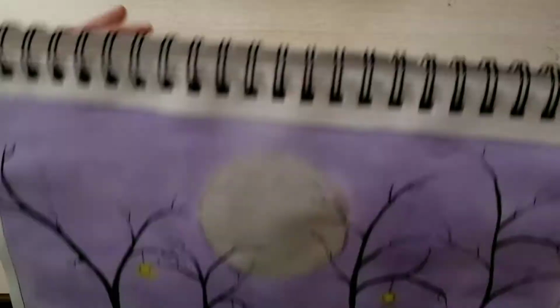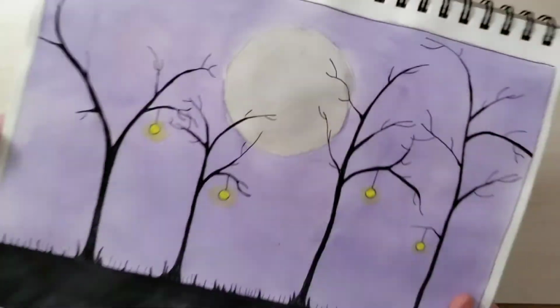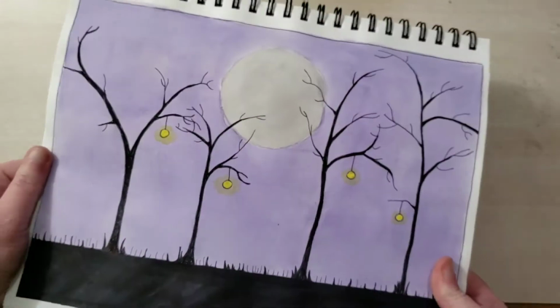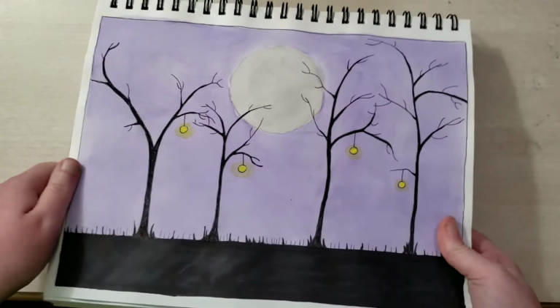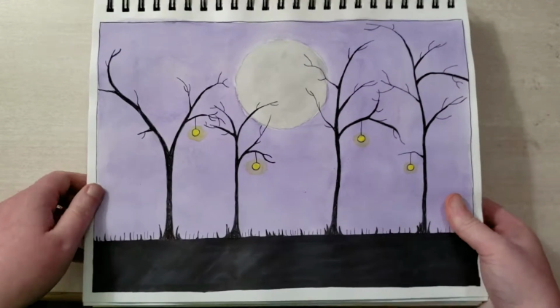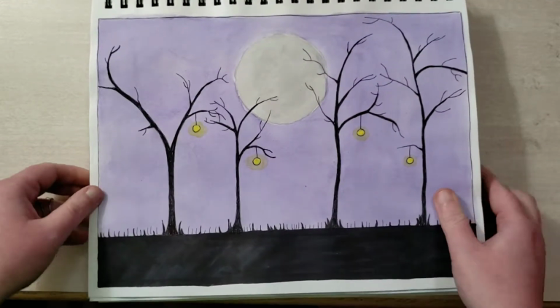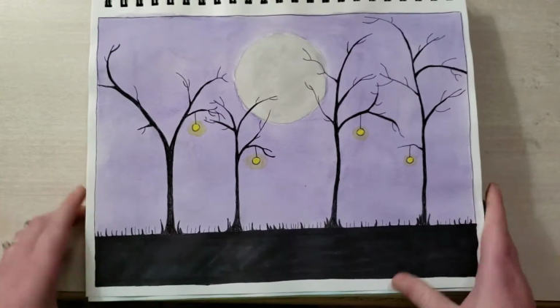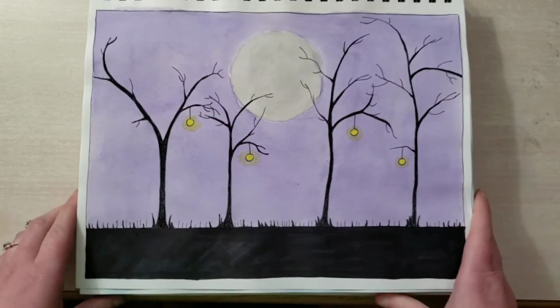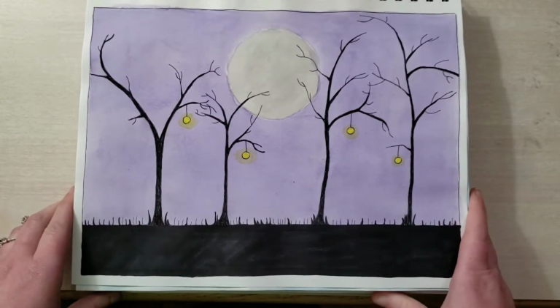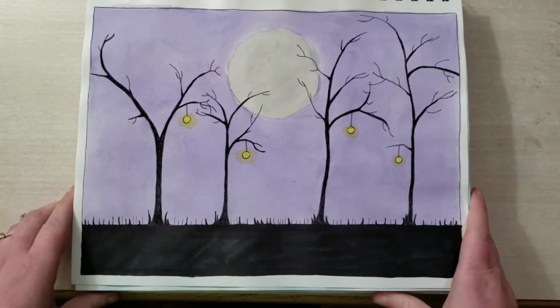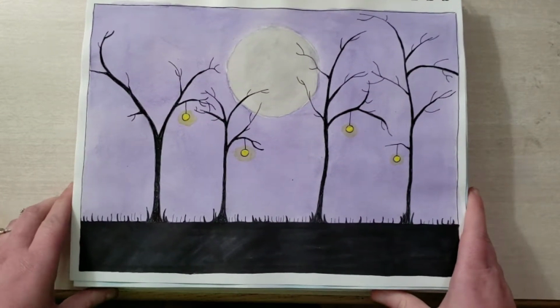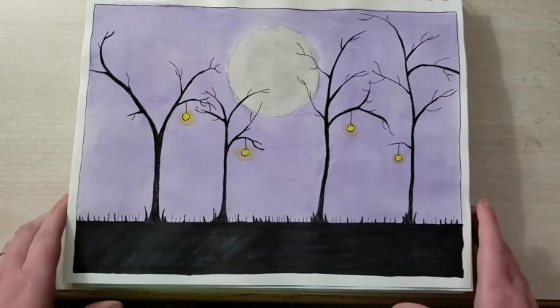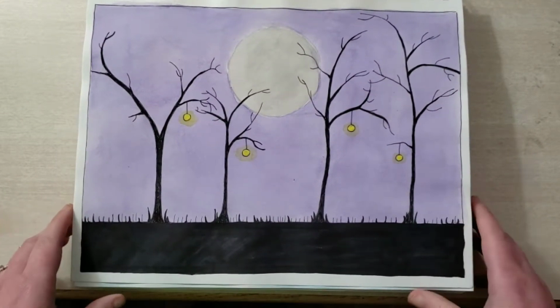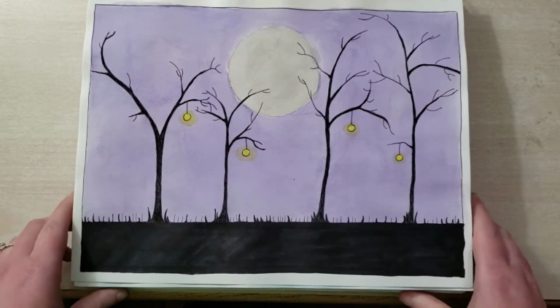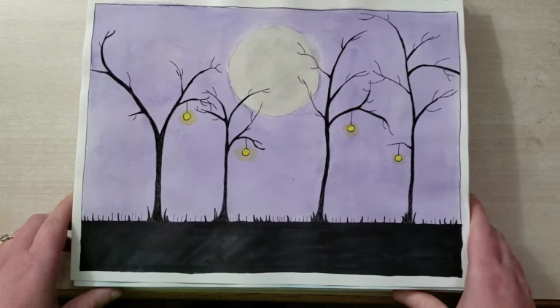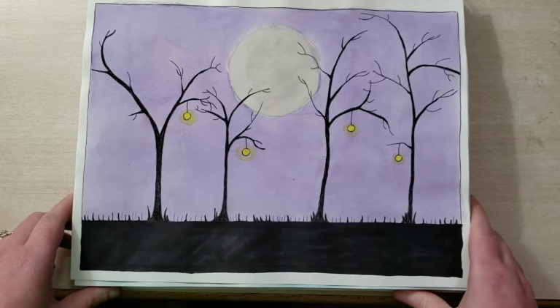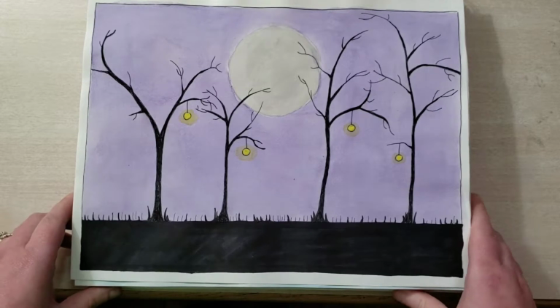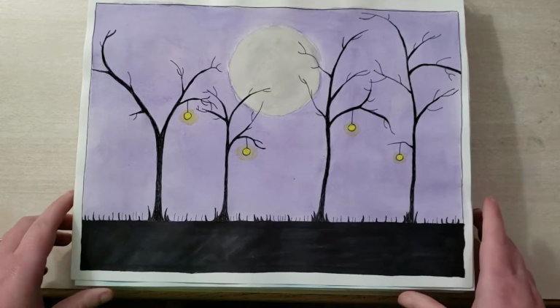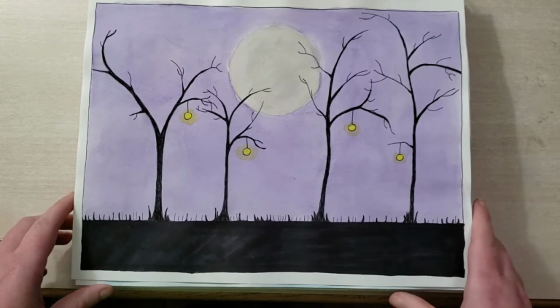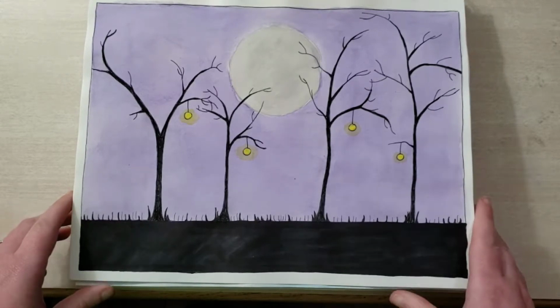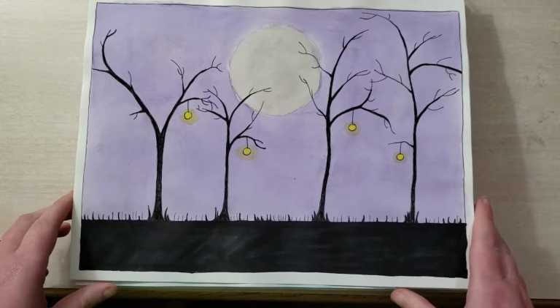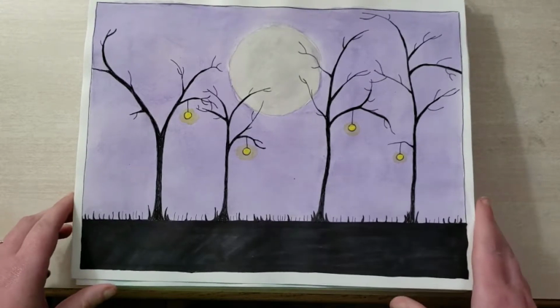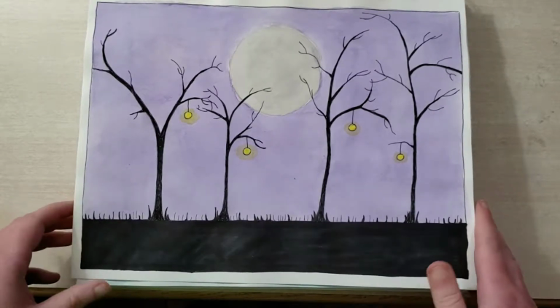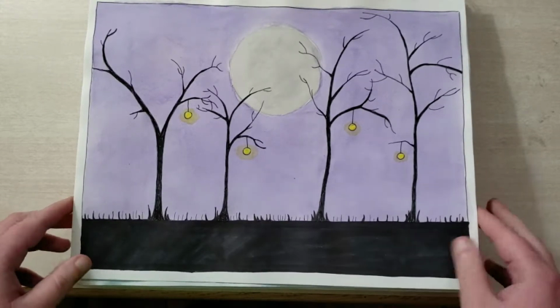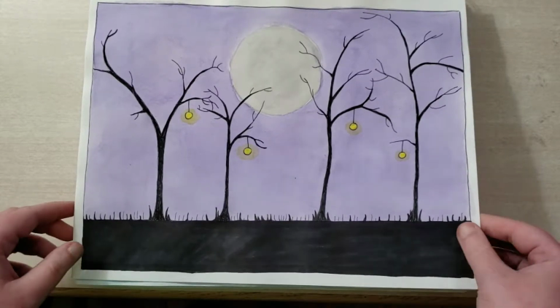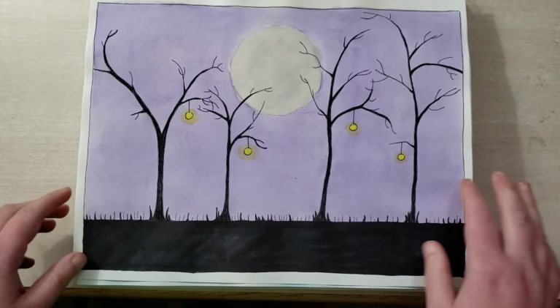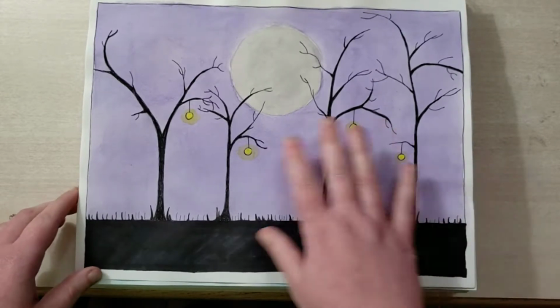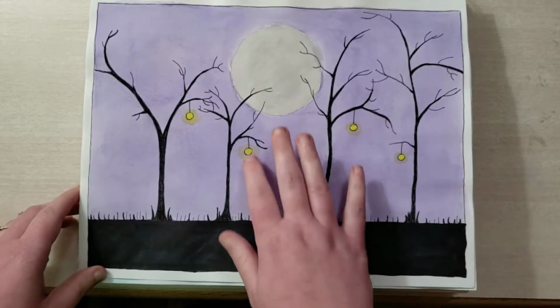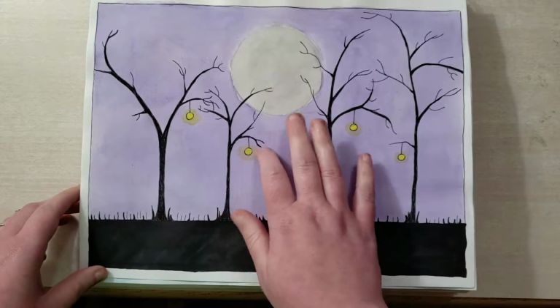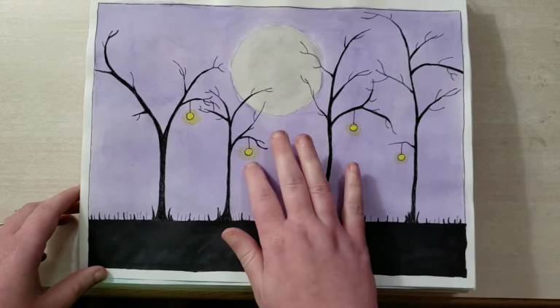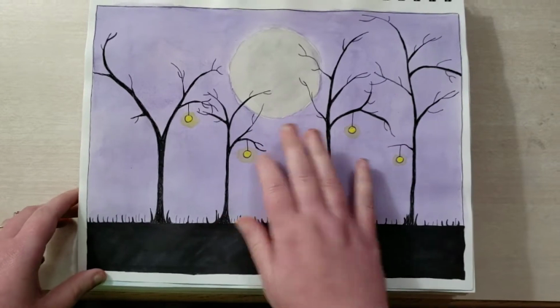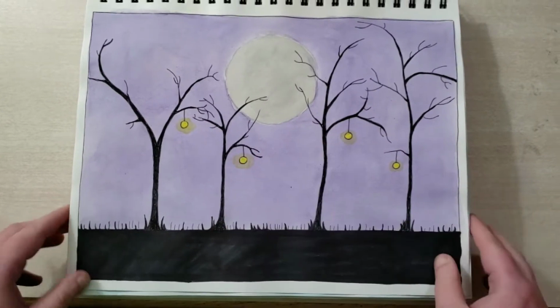And this is my favorite of the bunch. It has an almost Nightmare Before Christmas kind of feel to it. I like it. This is watercolor with a little bit of gouache for the lanterns.